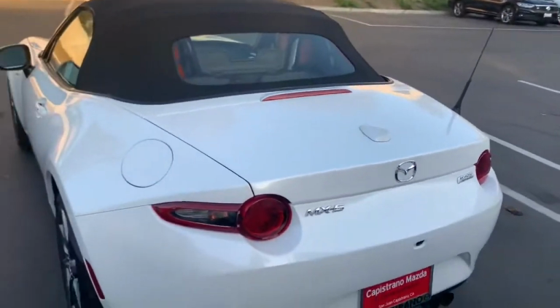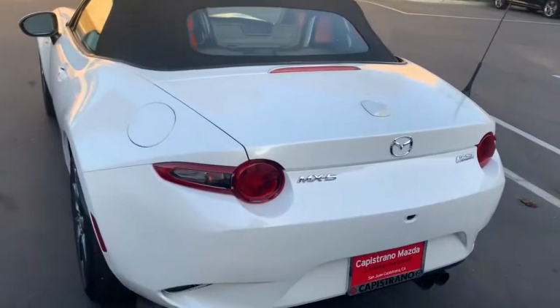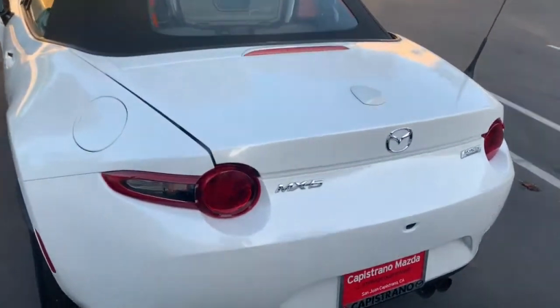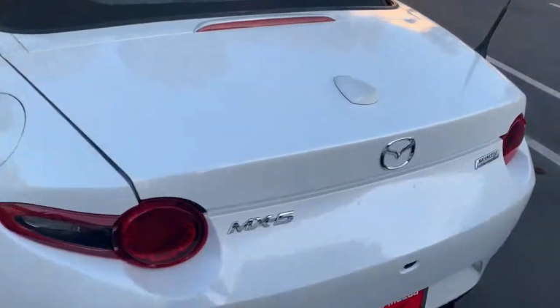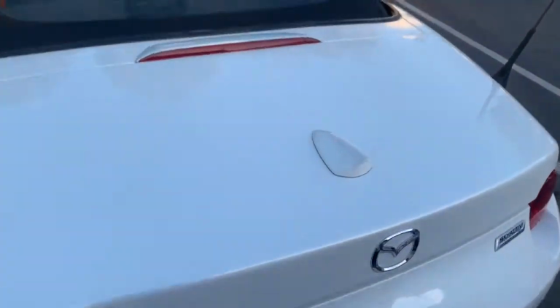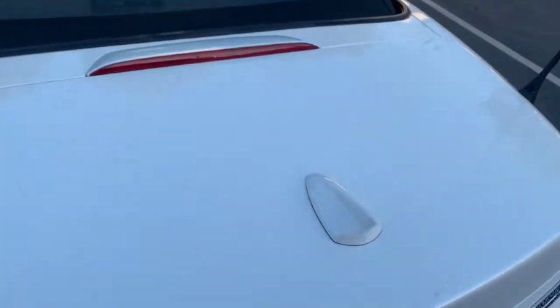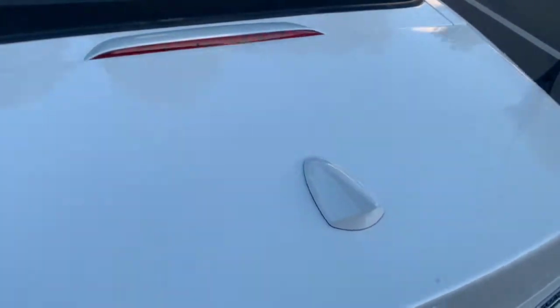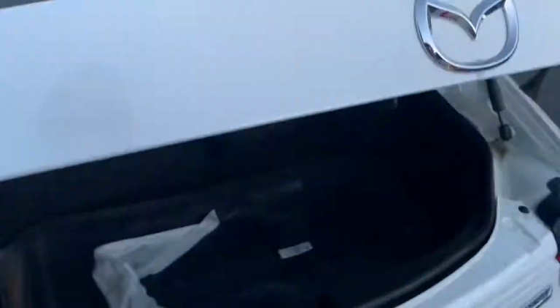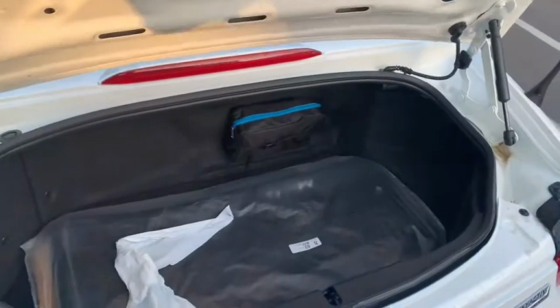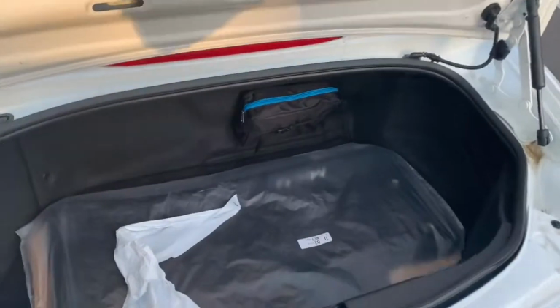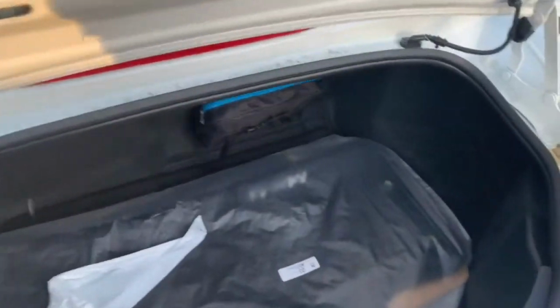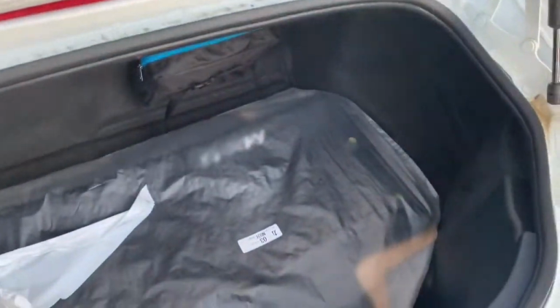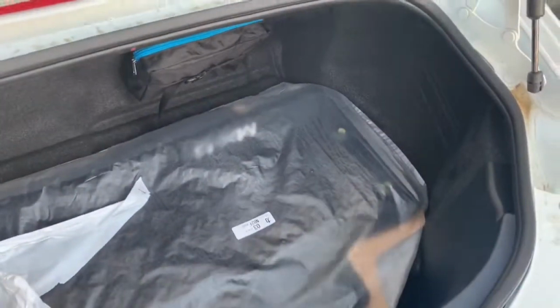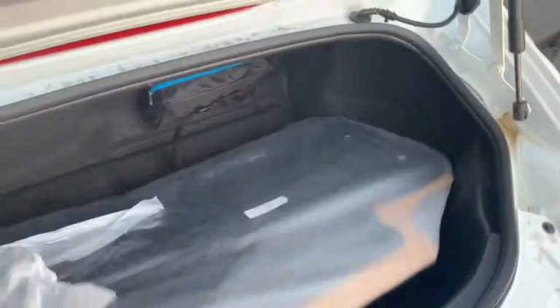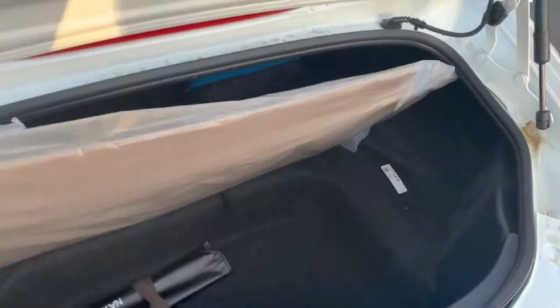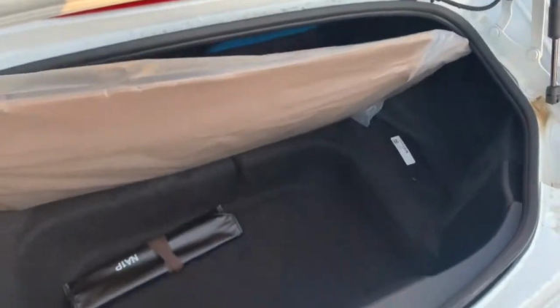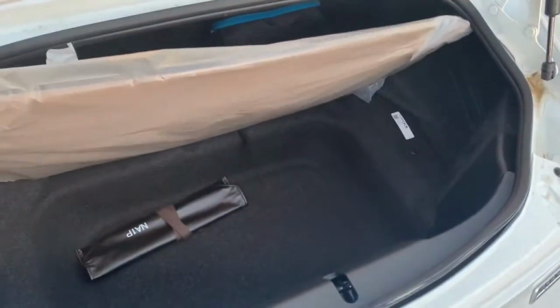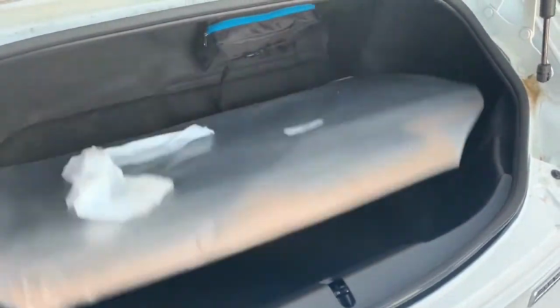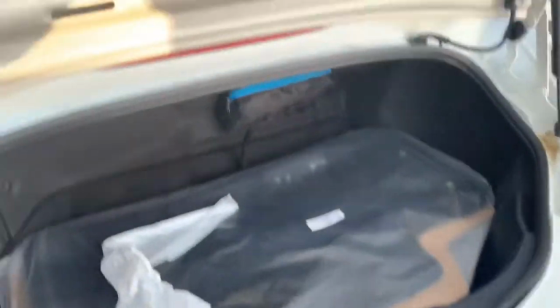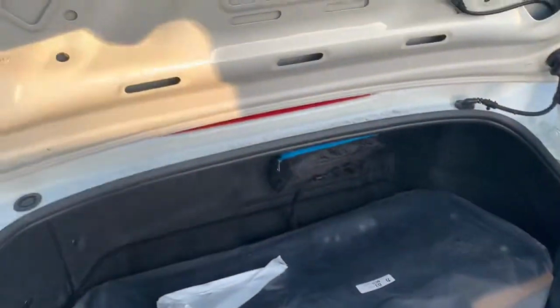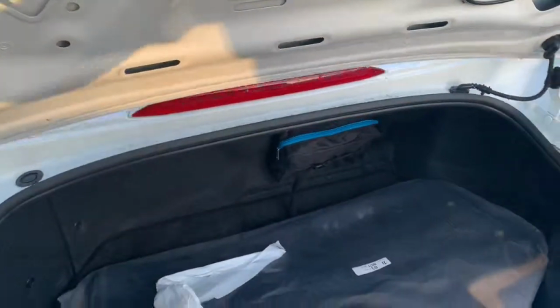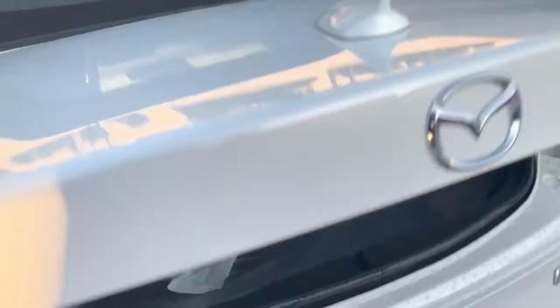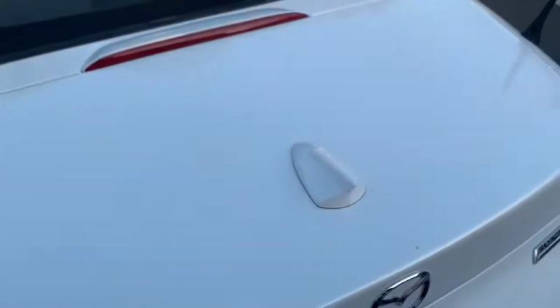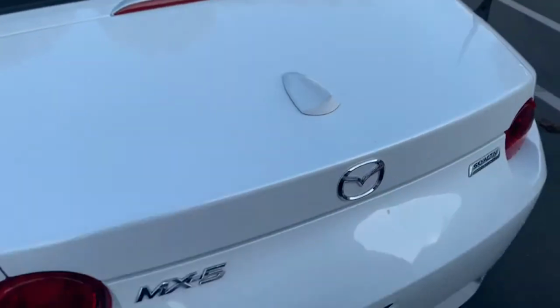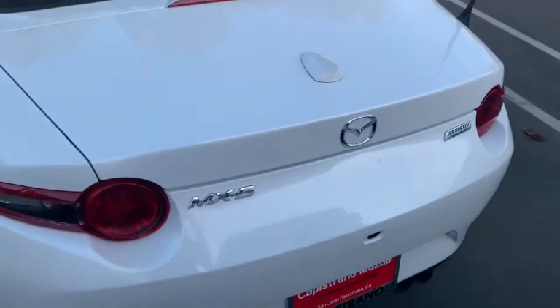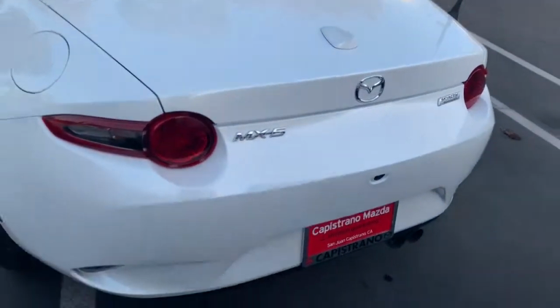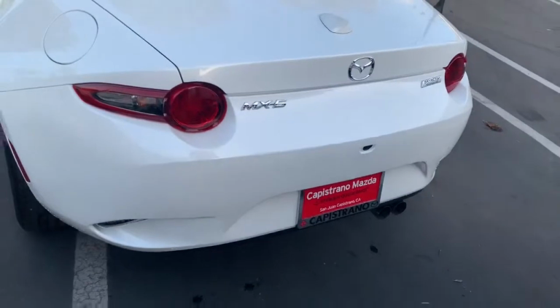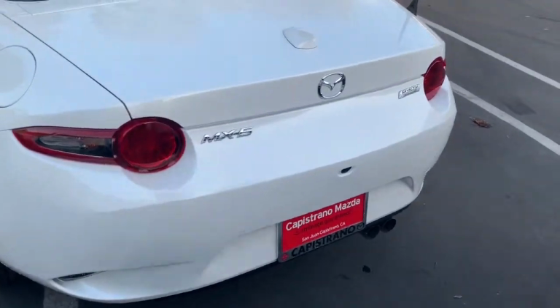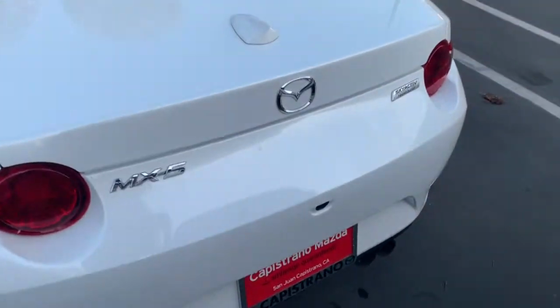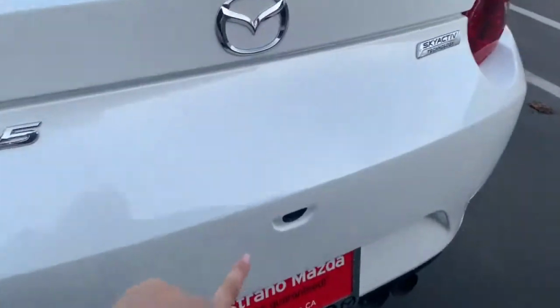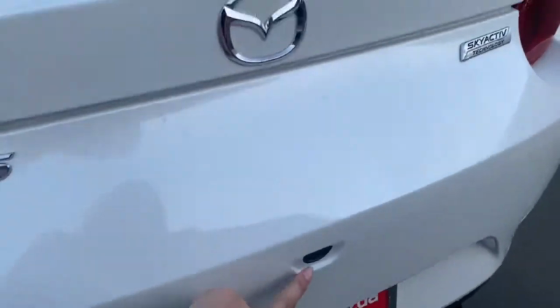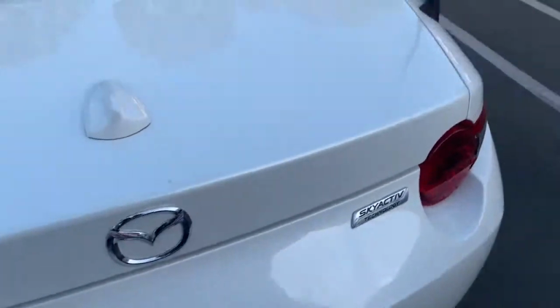Now let me really quickly go ahead and show you the trunk. It does have a lot of space back here — you can go grocery shopping and fit all your groceries inside here. You also have that backup camera just right about here.